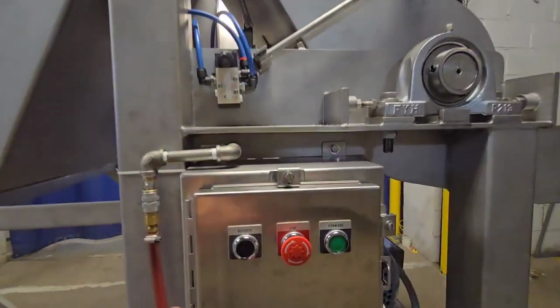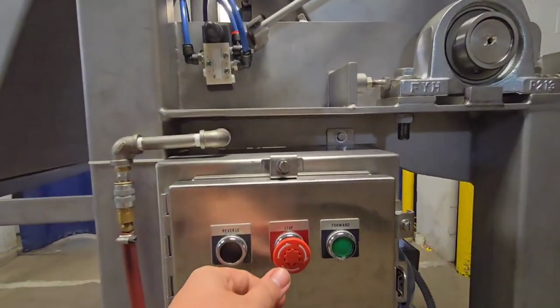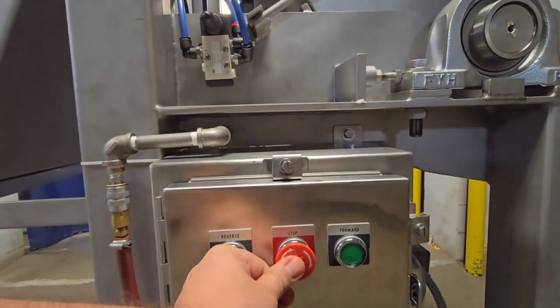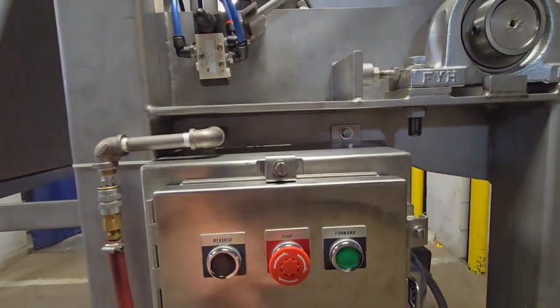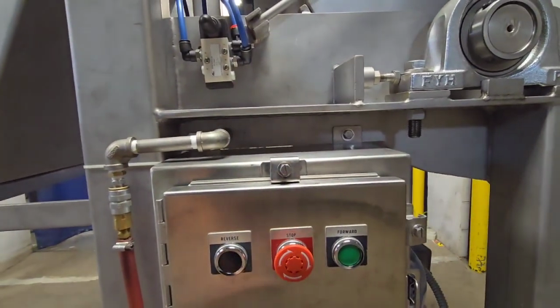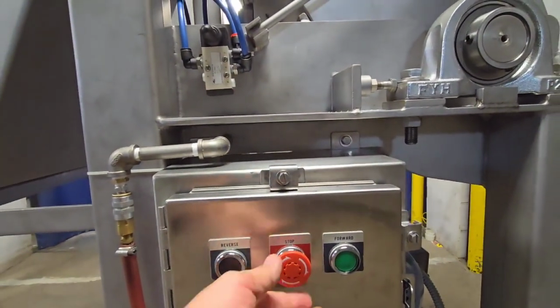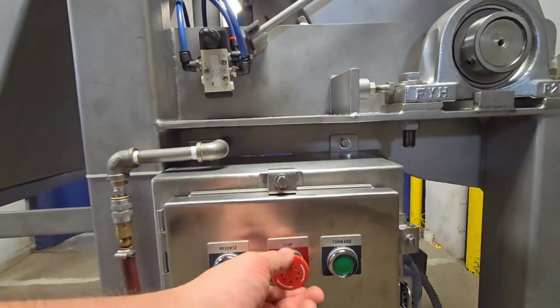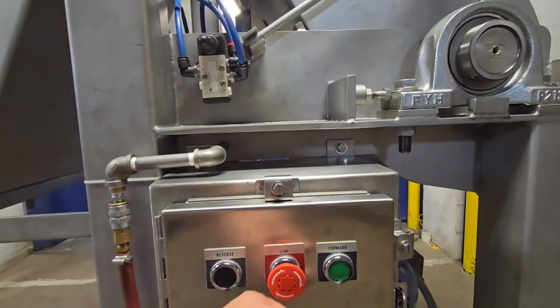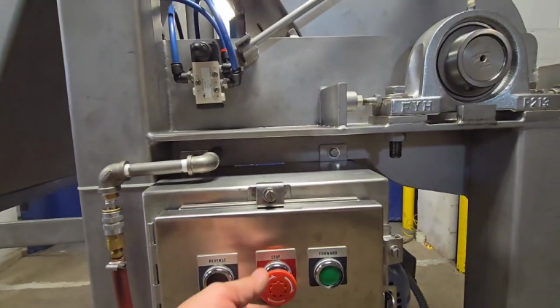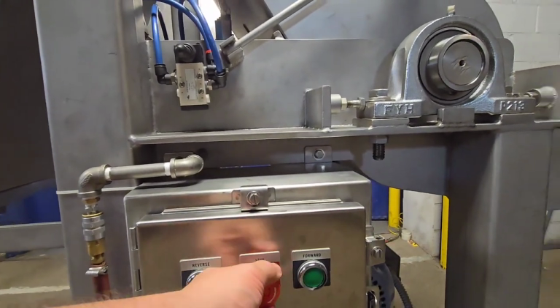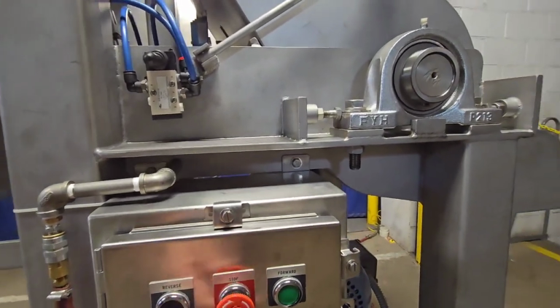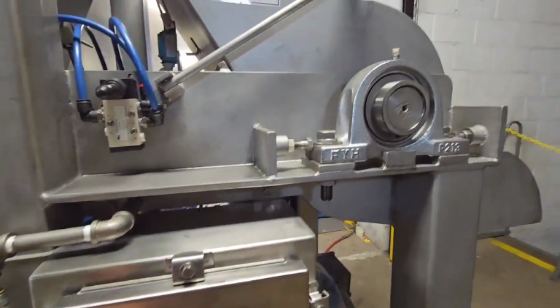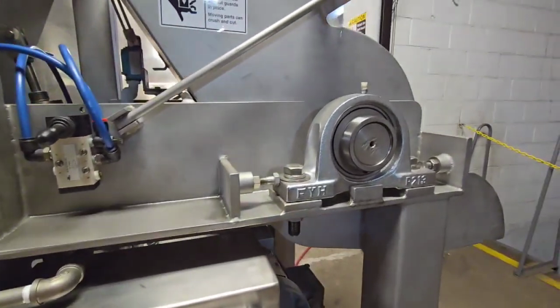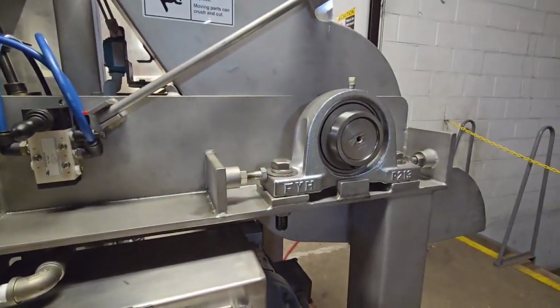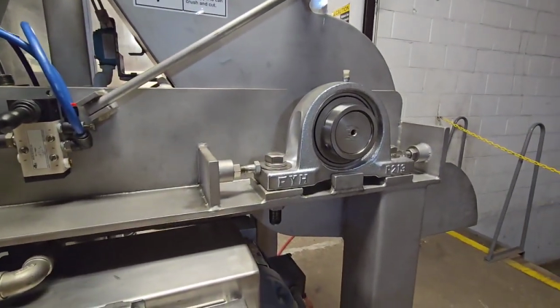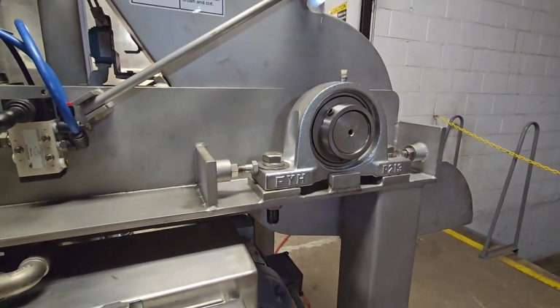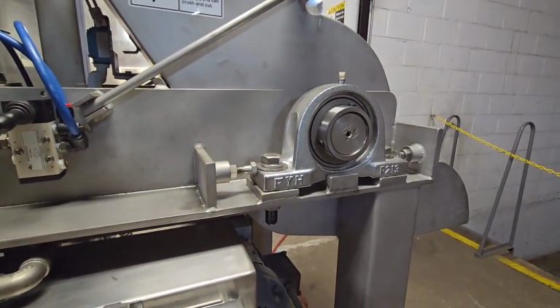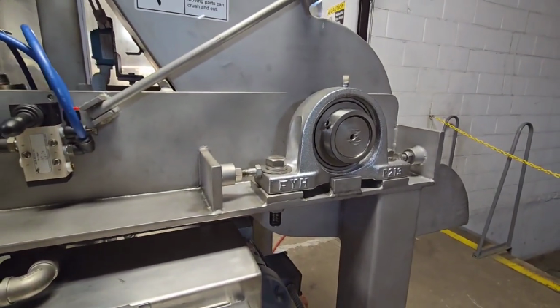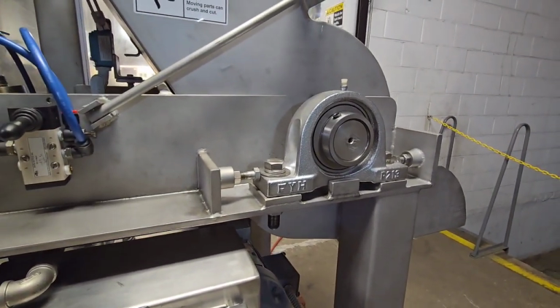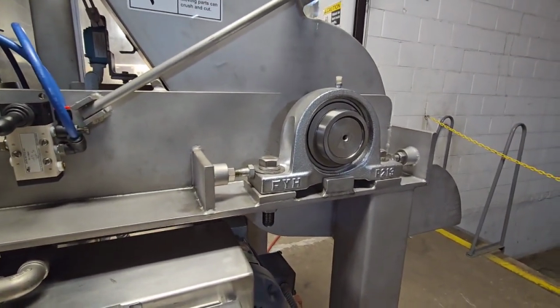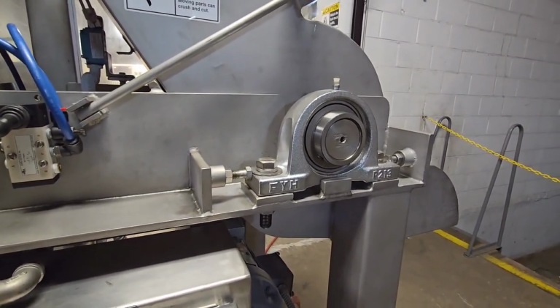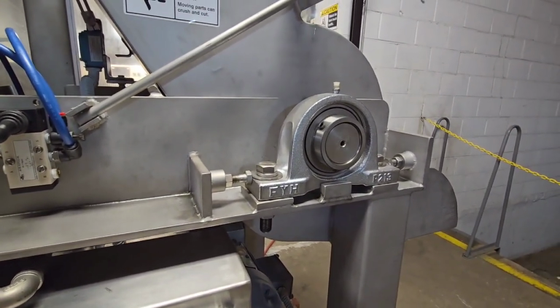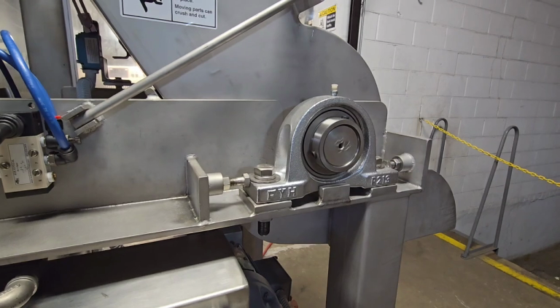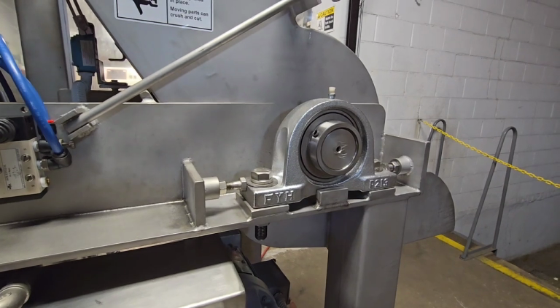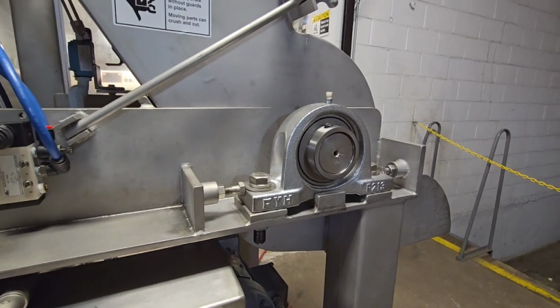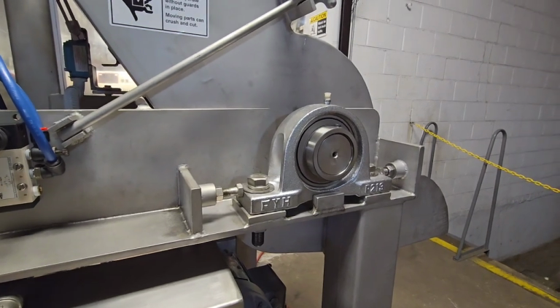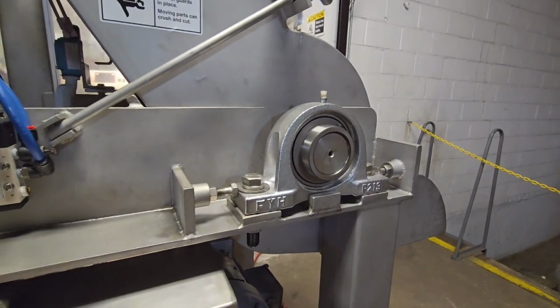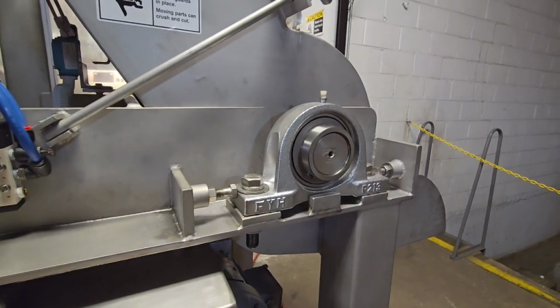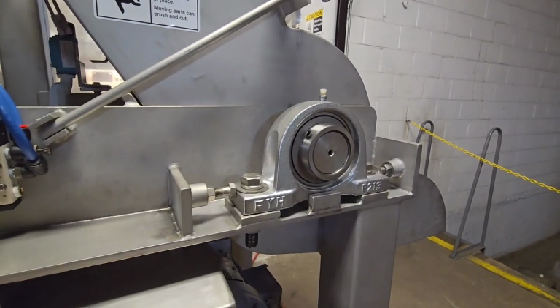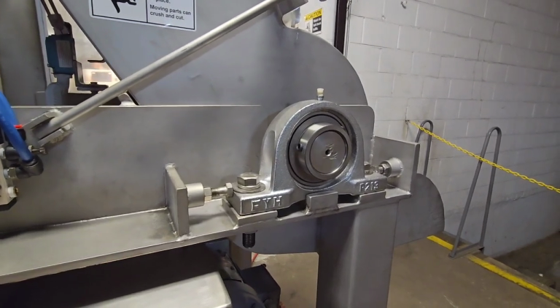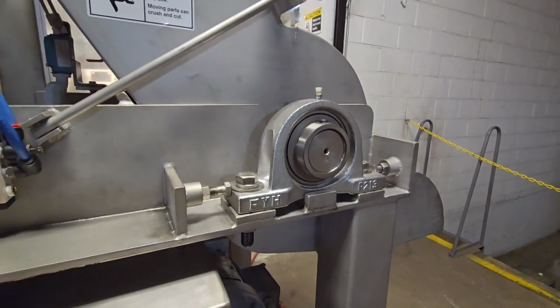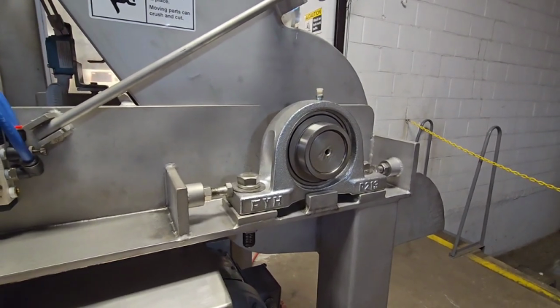Go ahead and stop the unit. And now we will run backwards. This is set up on a momentary switch, just in case a unit gets bogged down again.